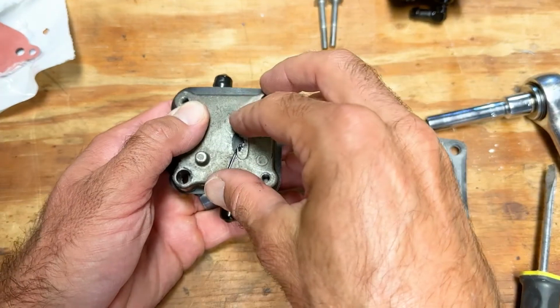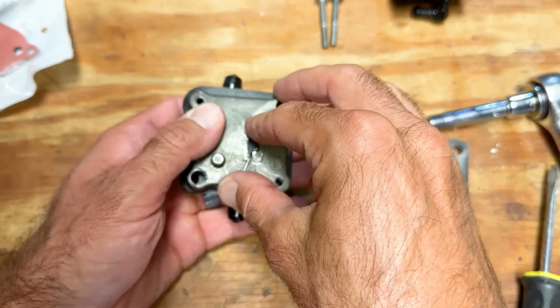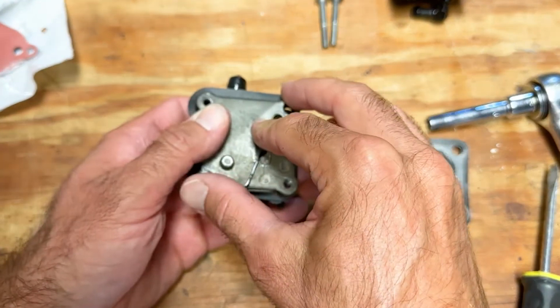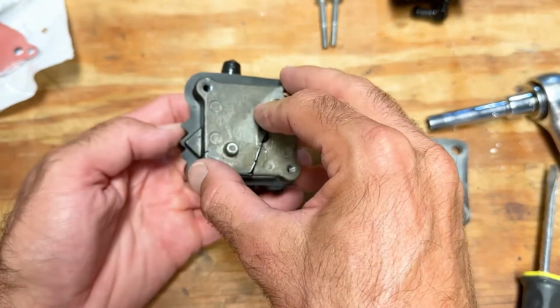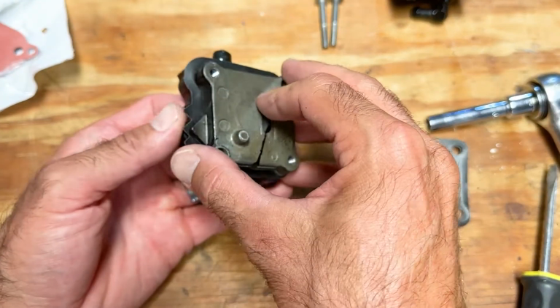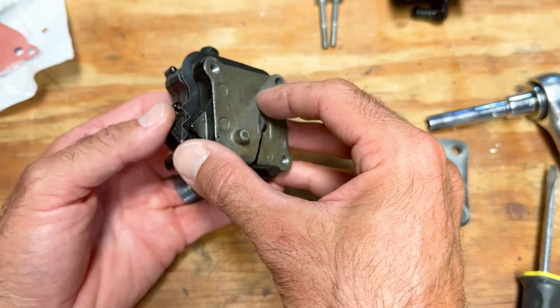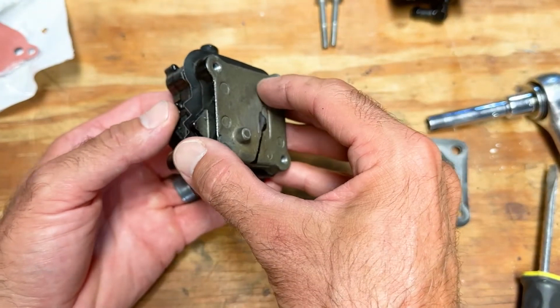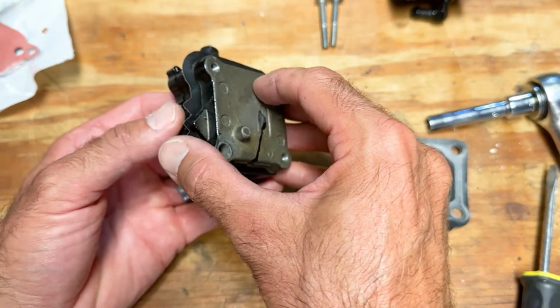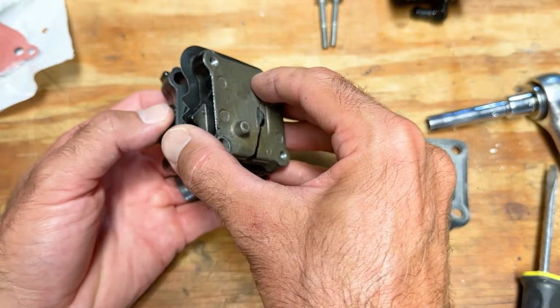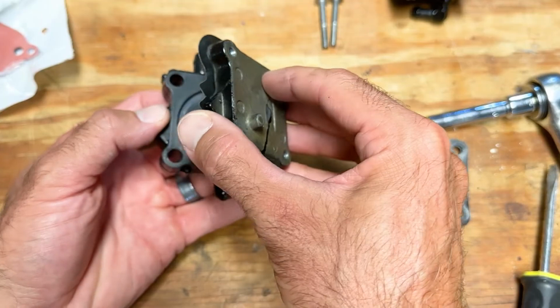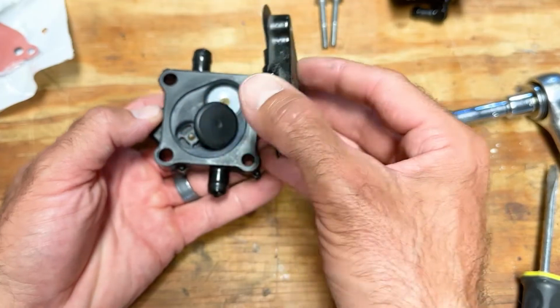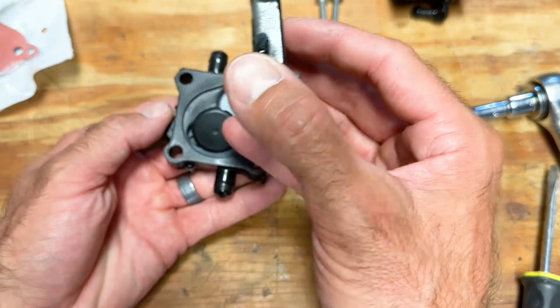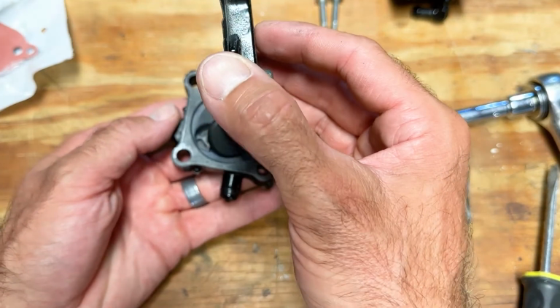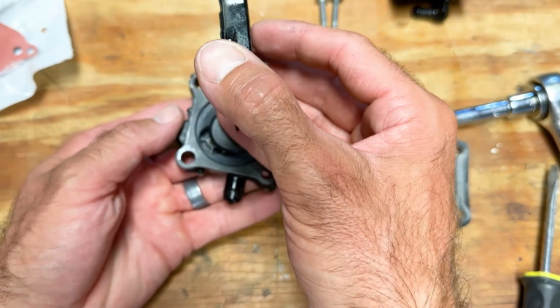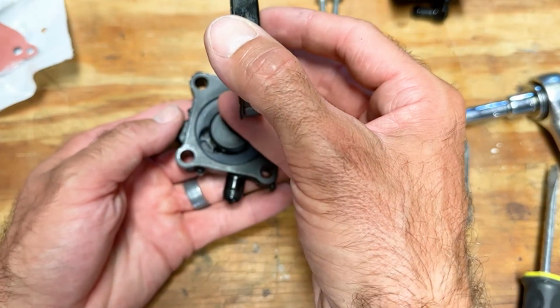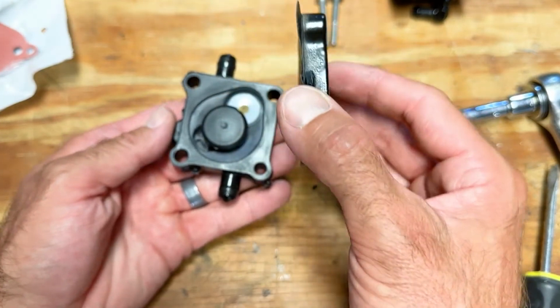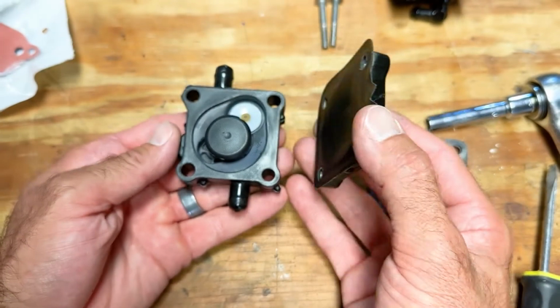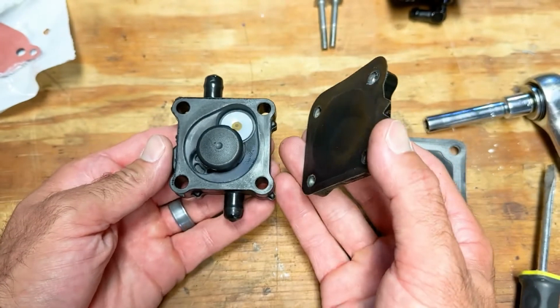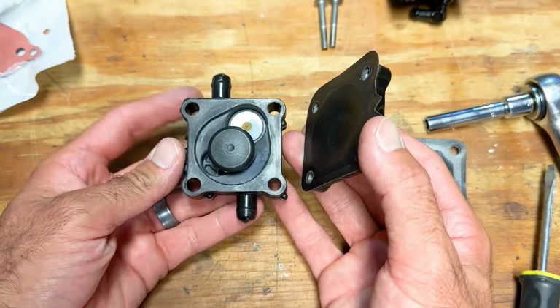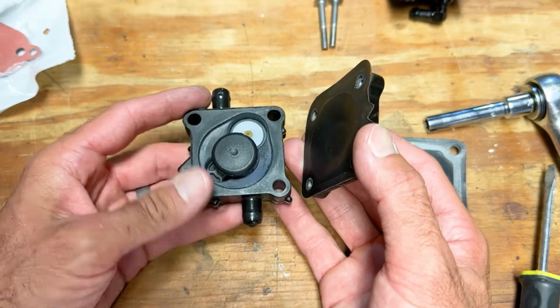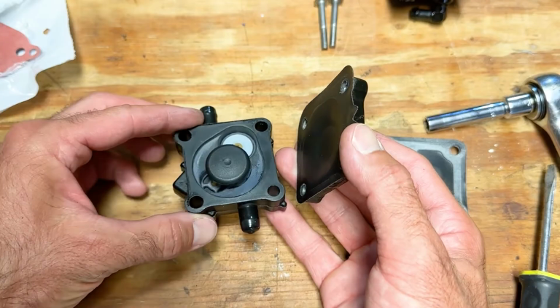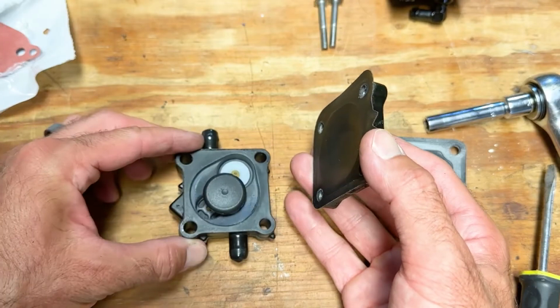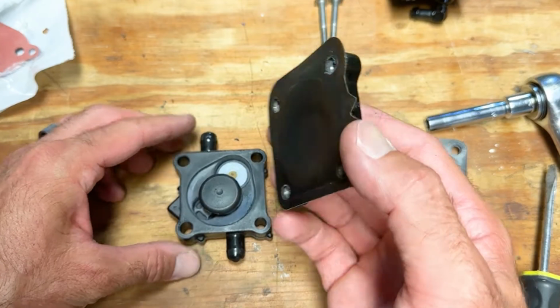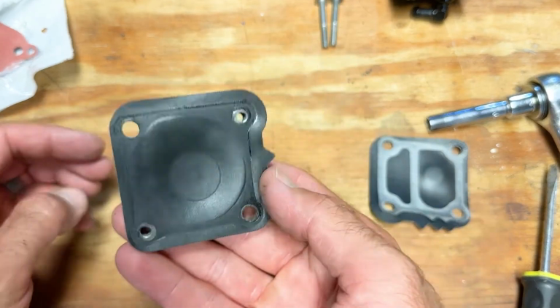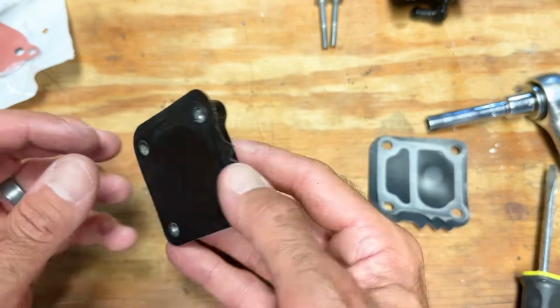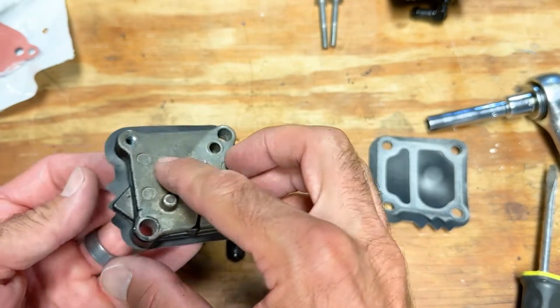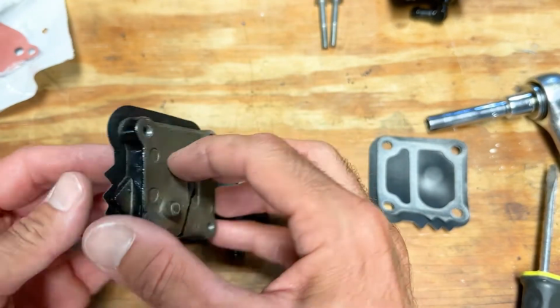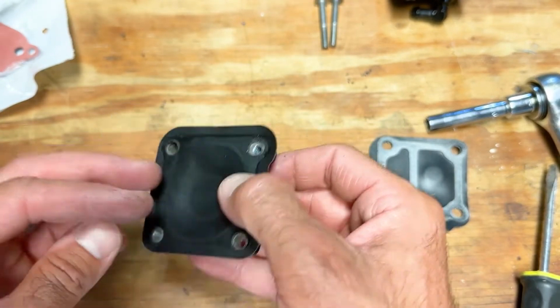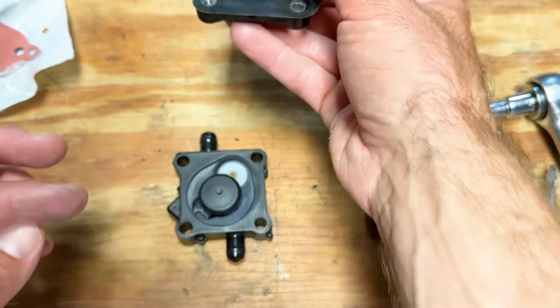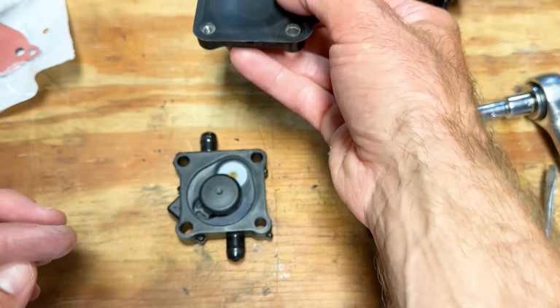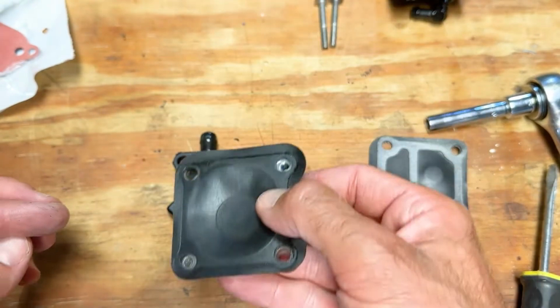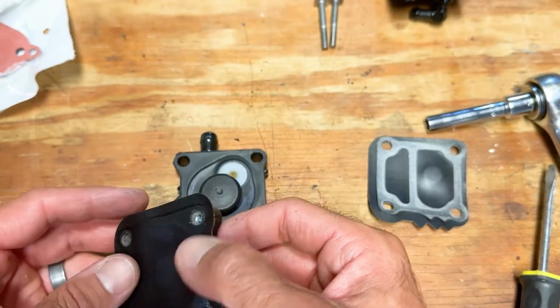Same thing on the other side. We're going to take that off without losing this piece for now, just to keep in mind where things are. Set that there, replace this side, and then set it to the side.